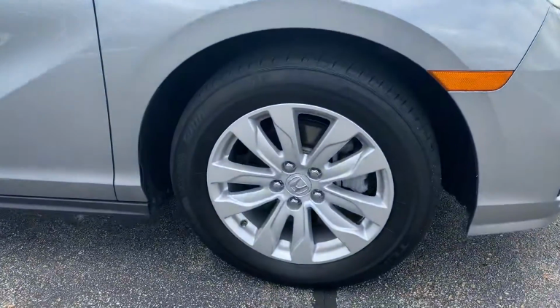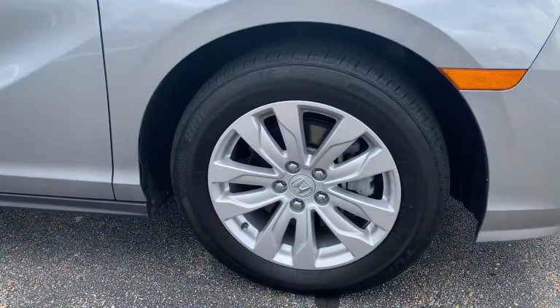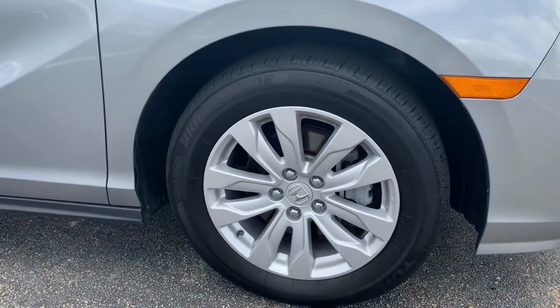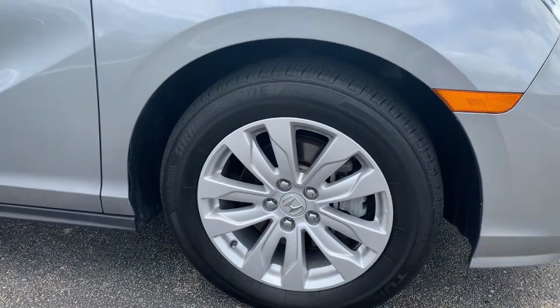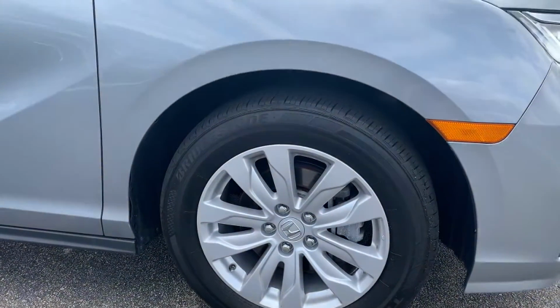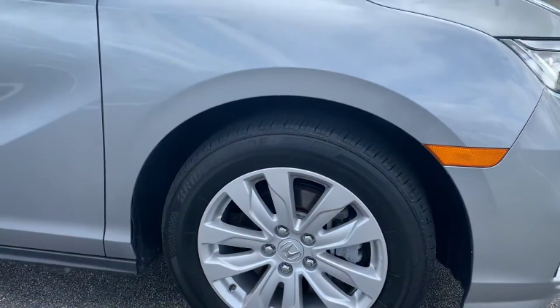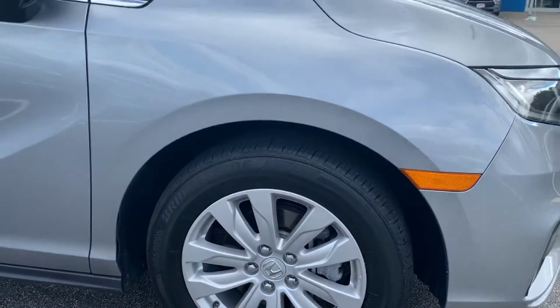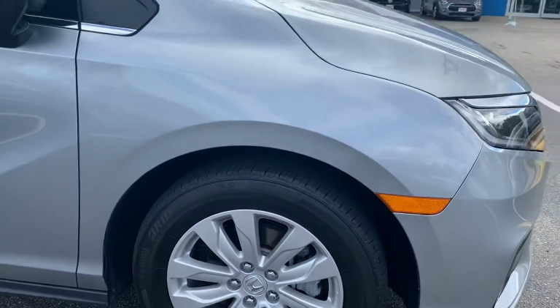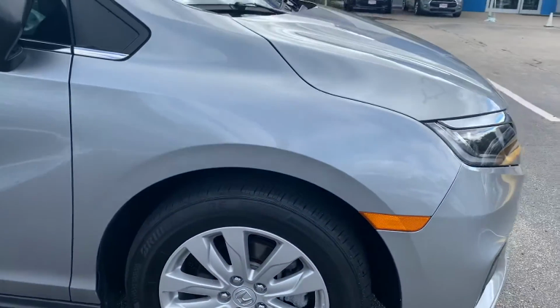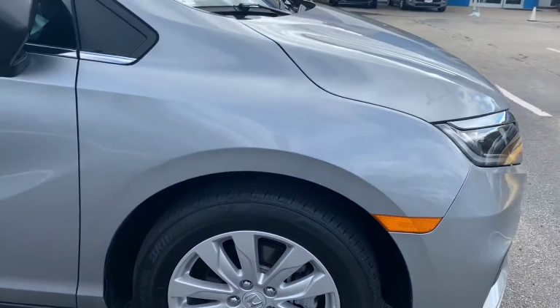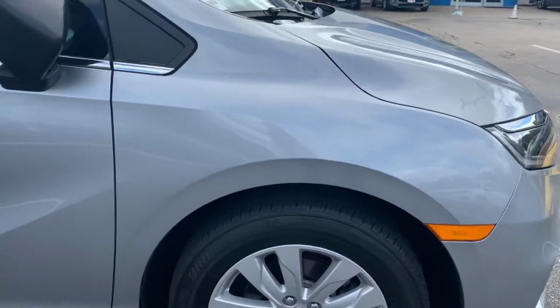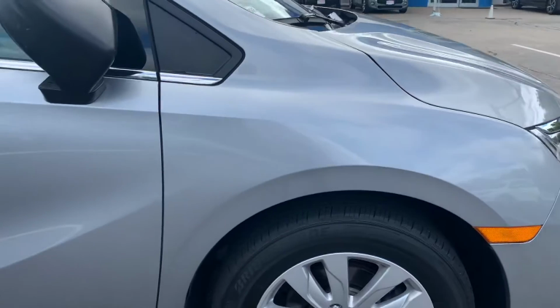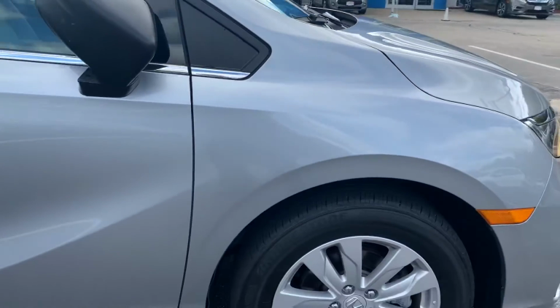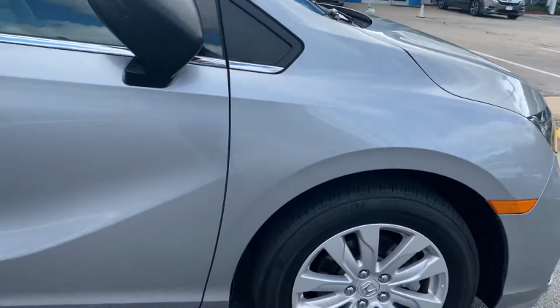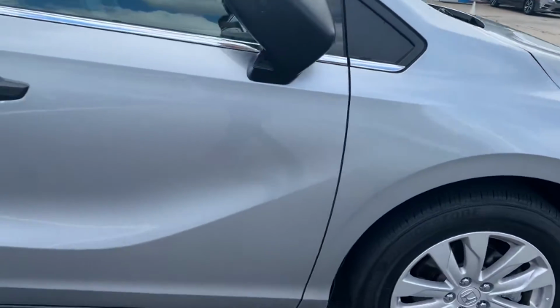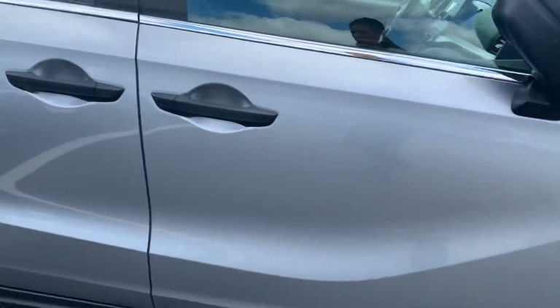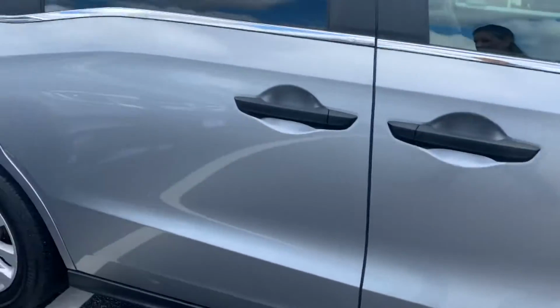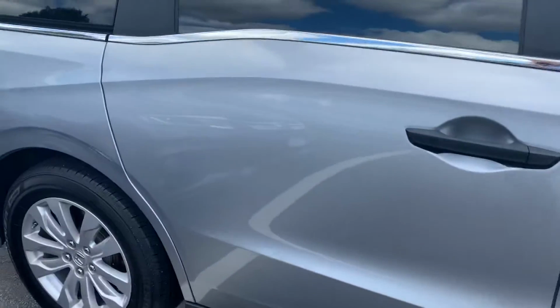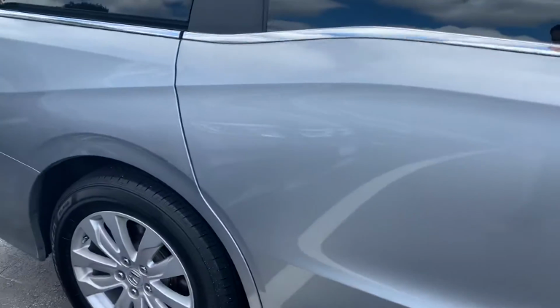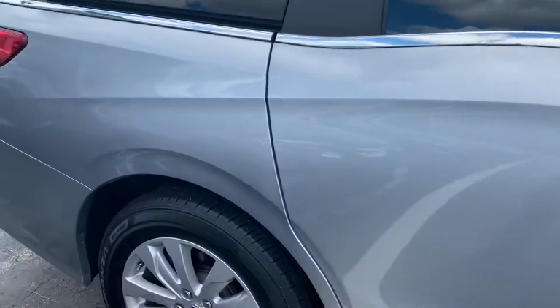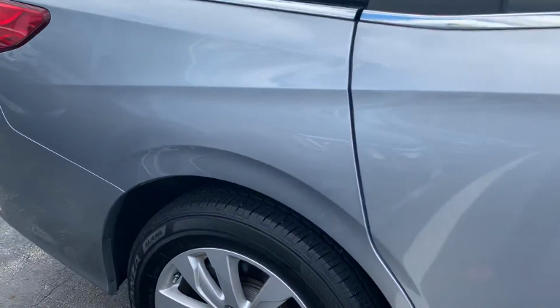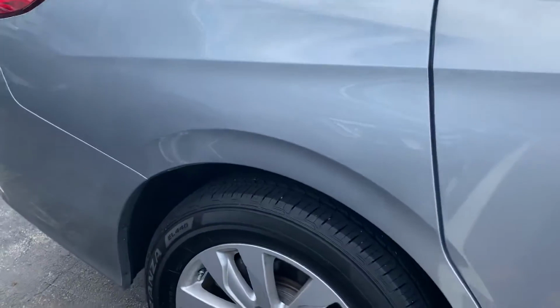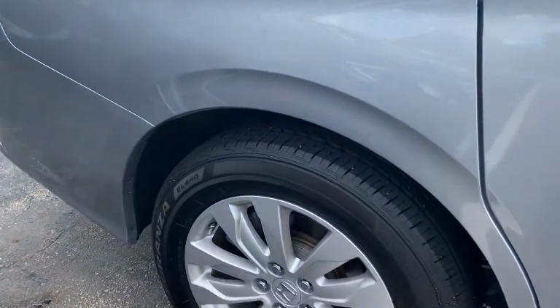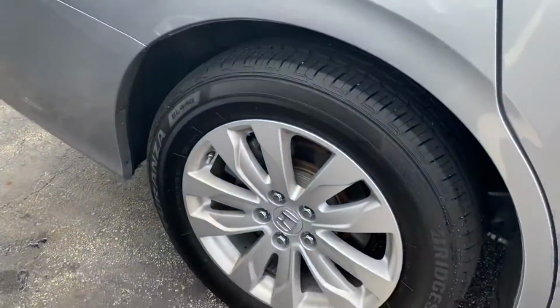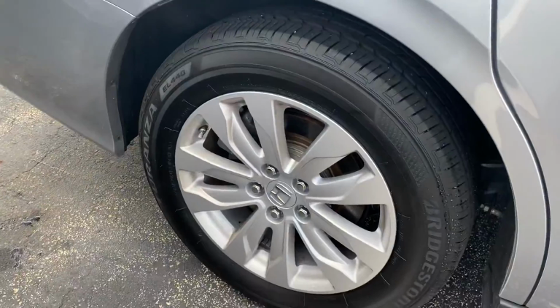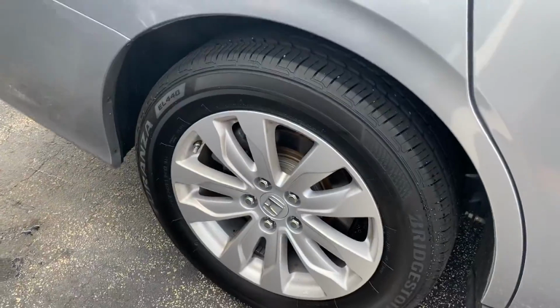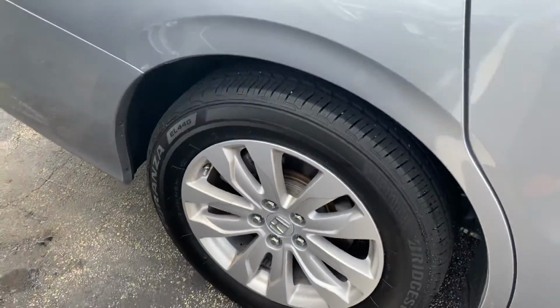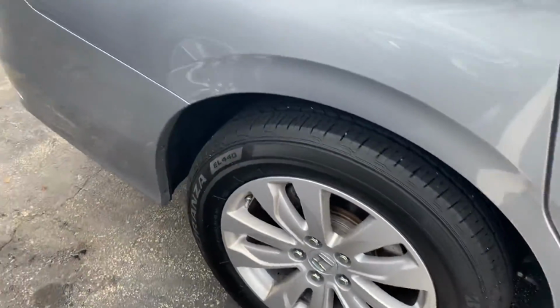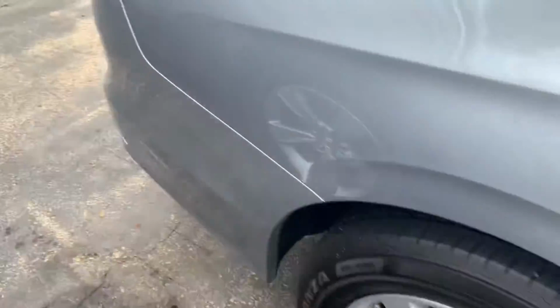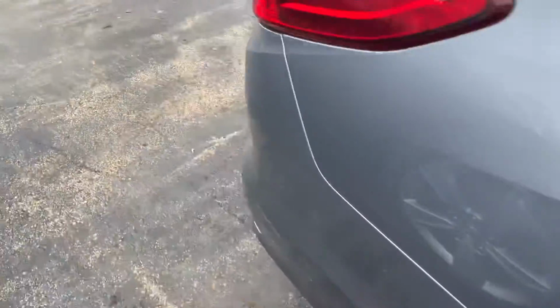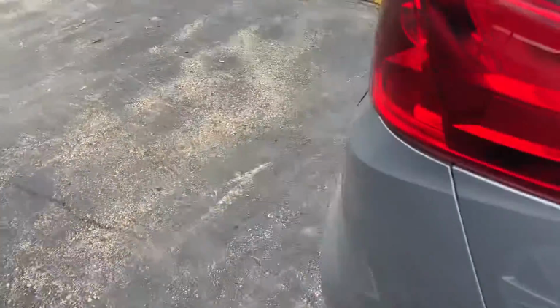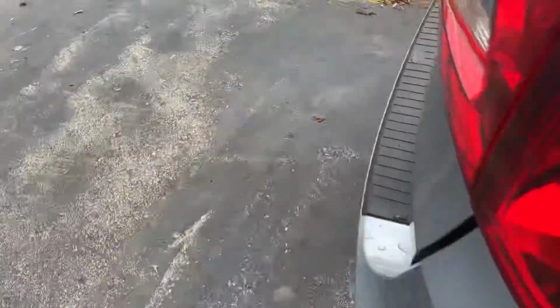All of the tires are really clean, the rims are nice and clean — looks like fresh tires. None of the rims have been hit. Very nice.